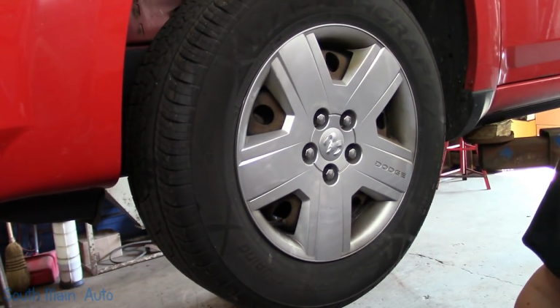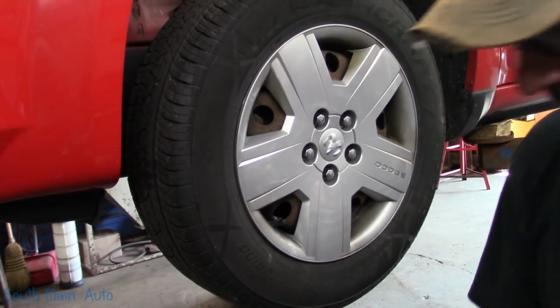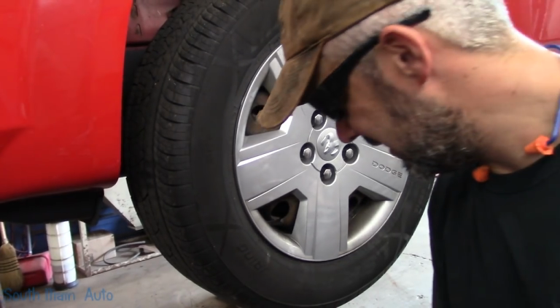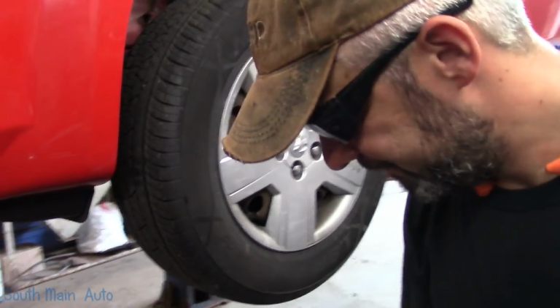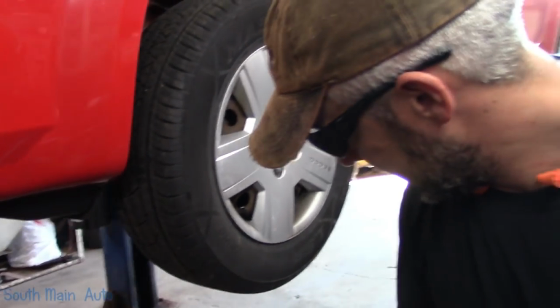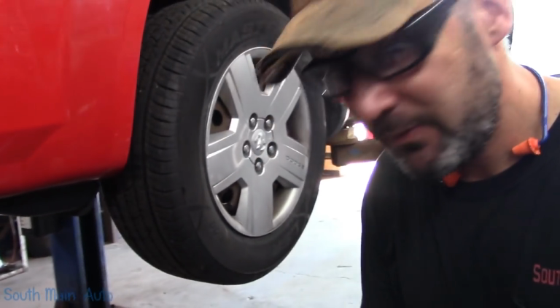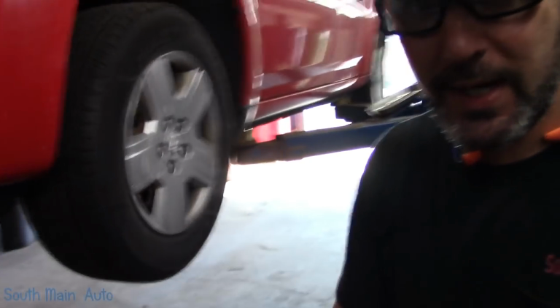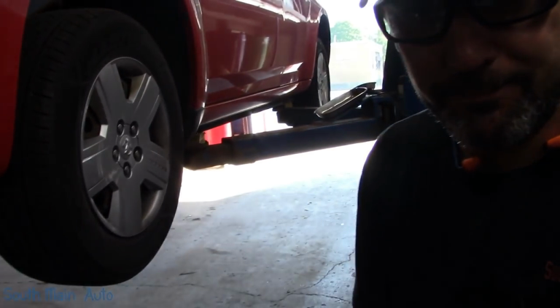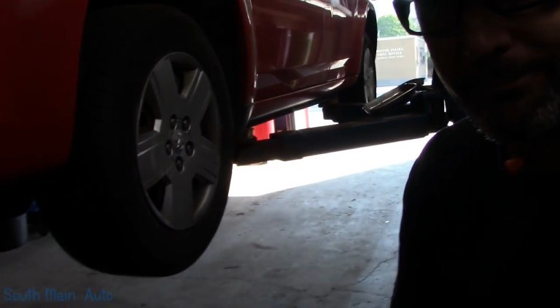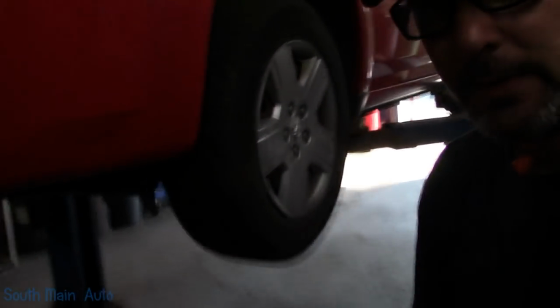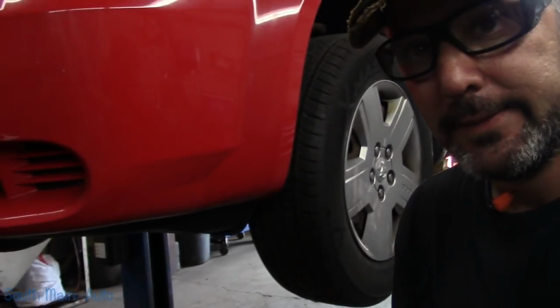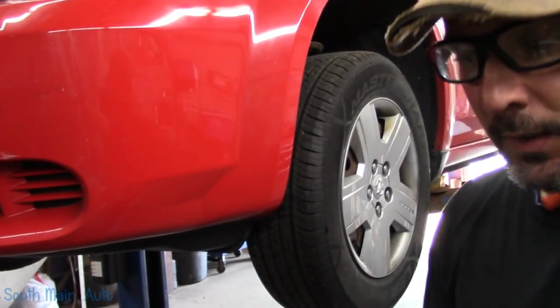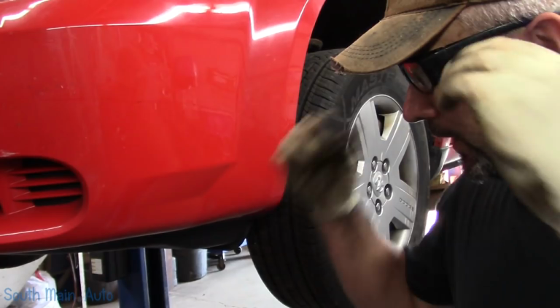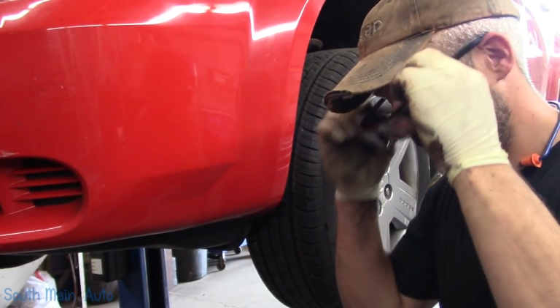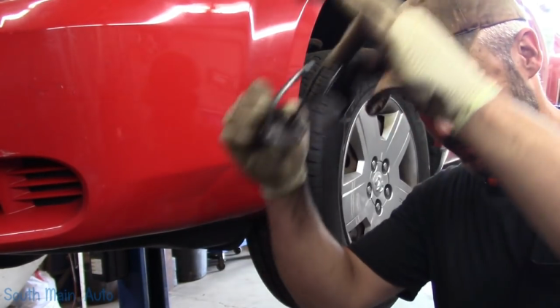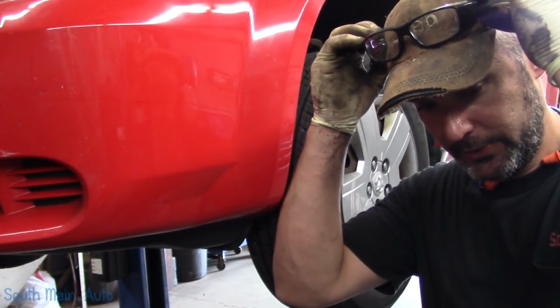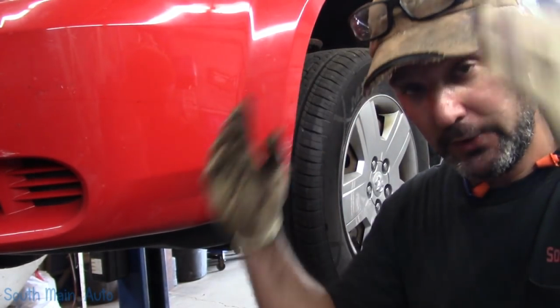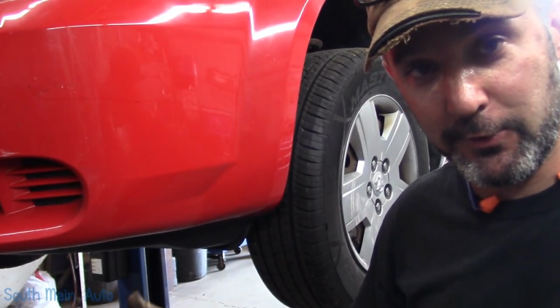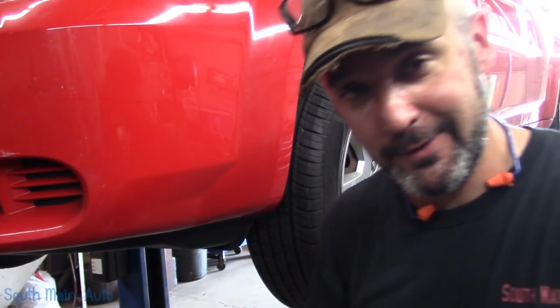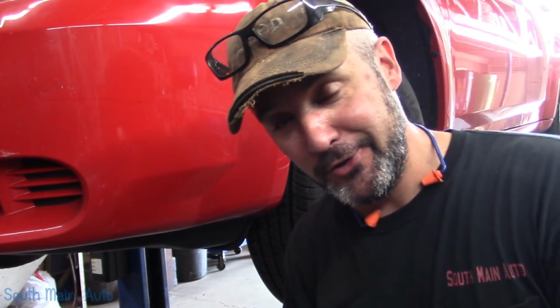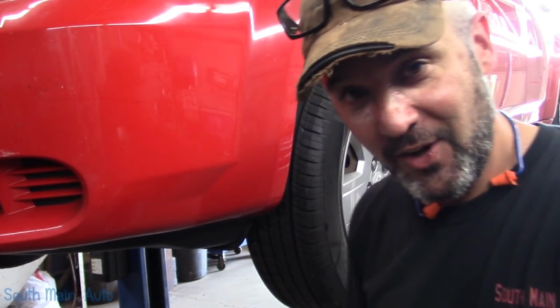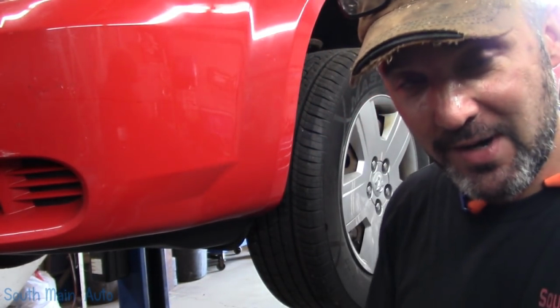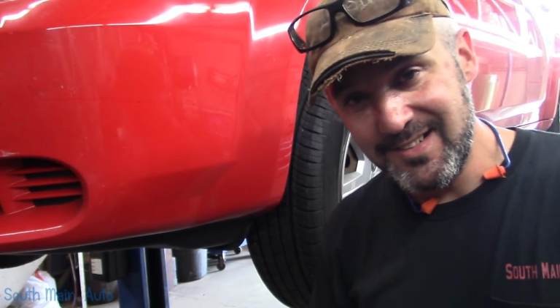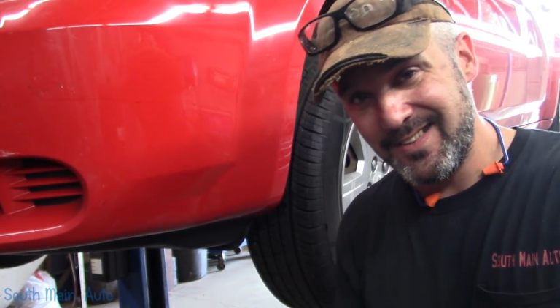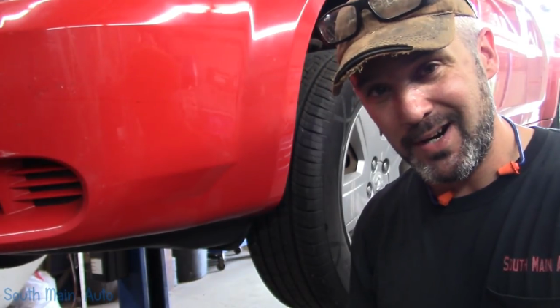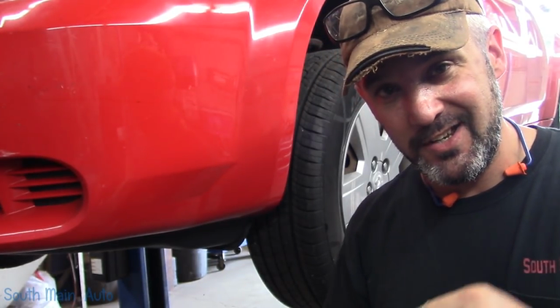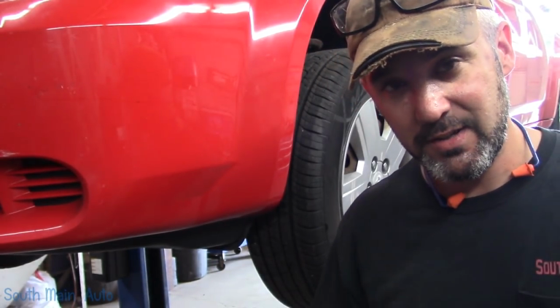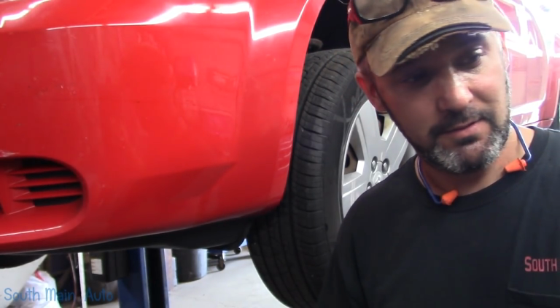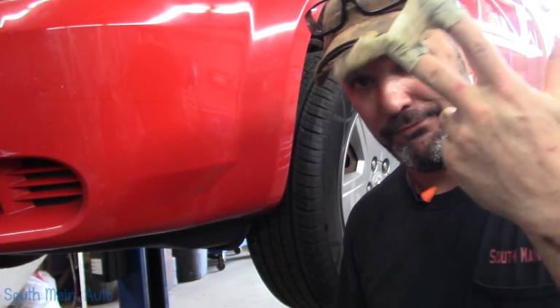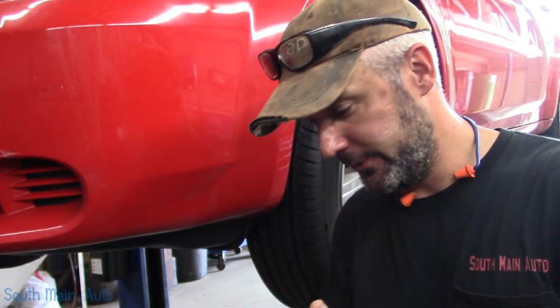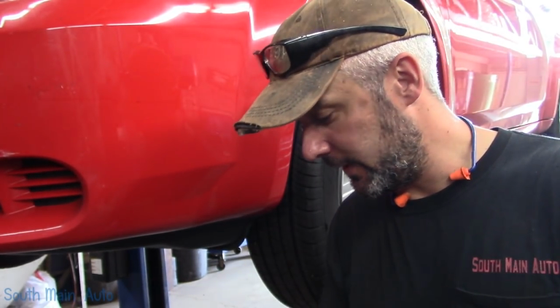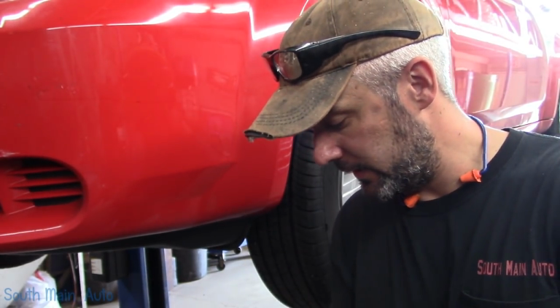Just need to take it for a shimmy now out on the road. Alright folks, there you go — that is your raw, uncut wheel bearing change on your Dodge Avenger. Didn't really work out like I wanted it to.